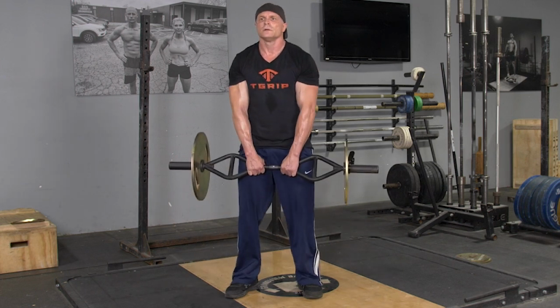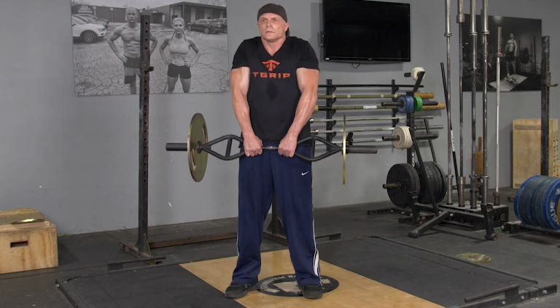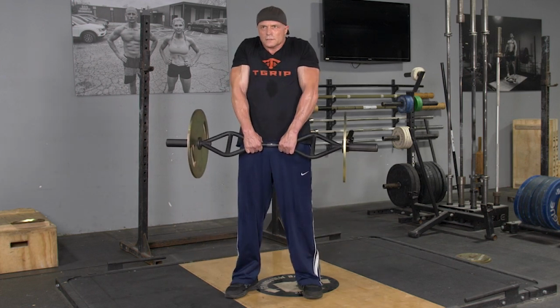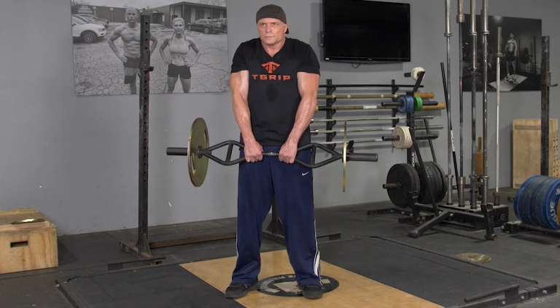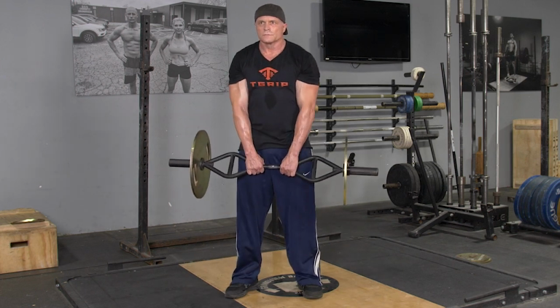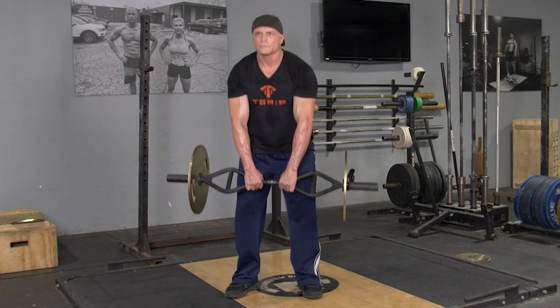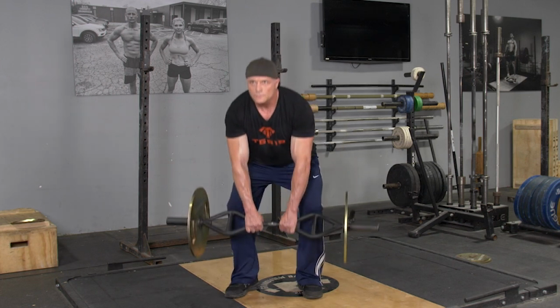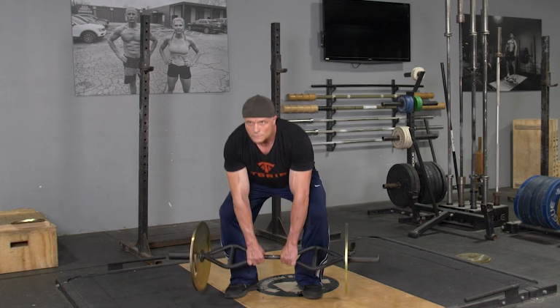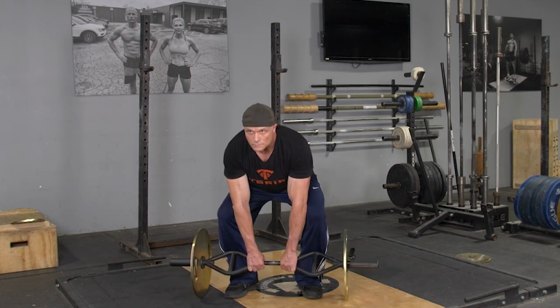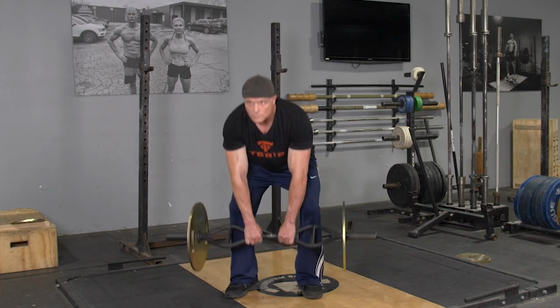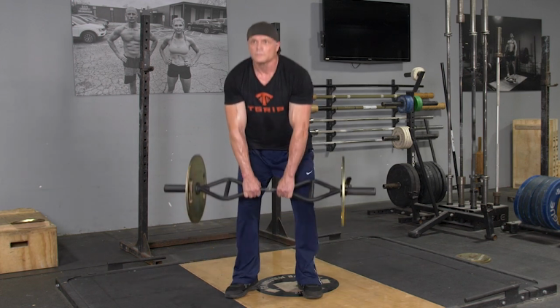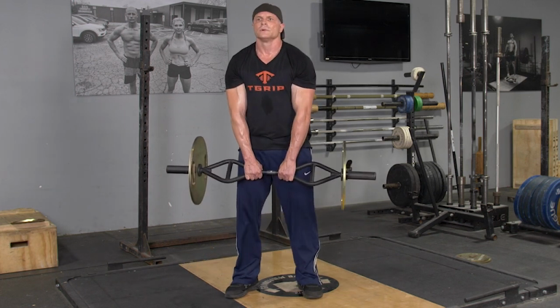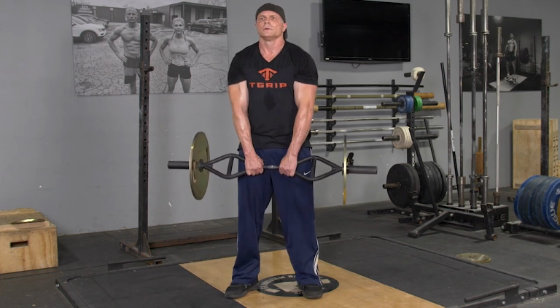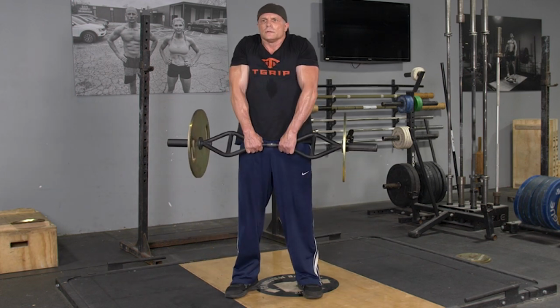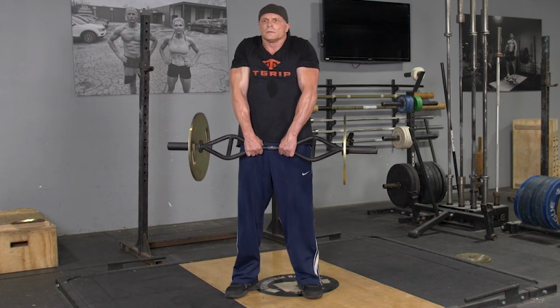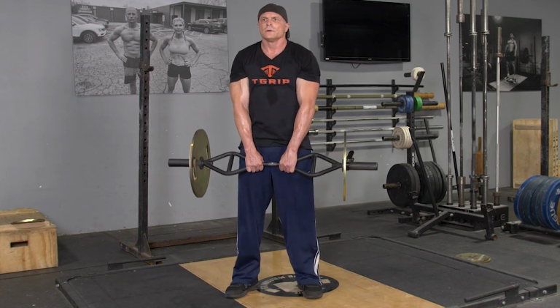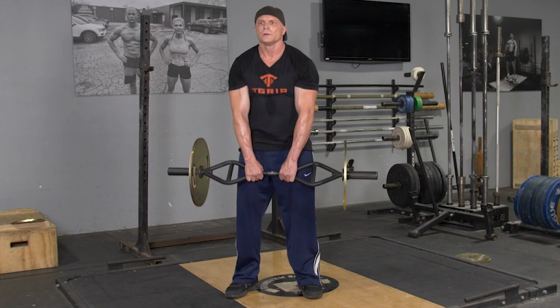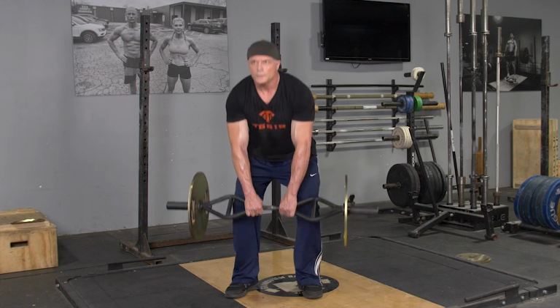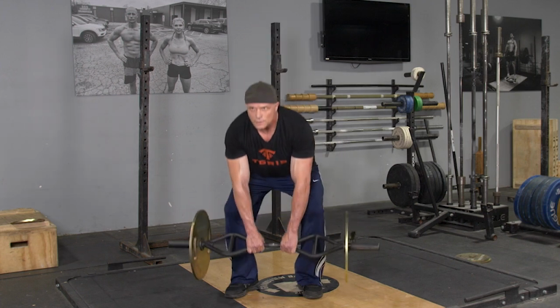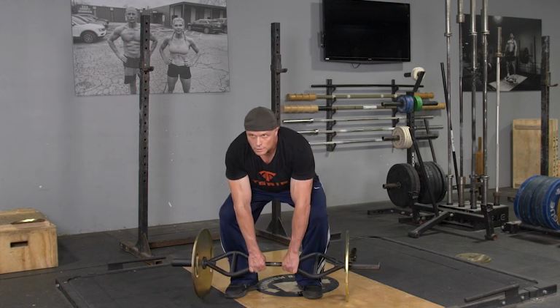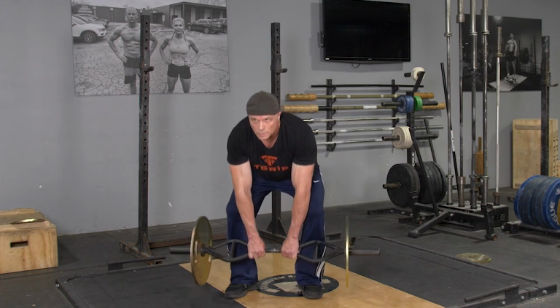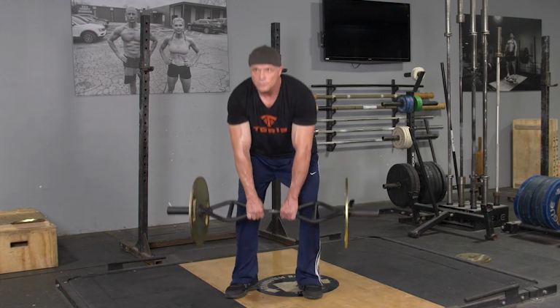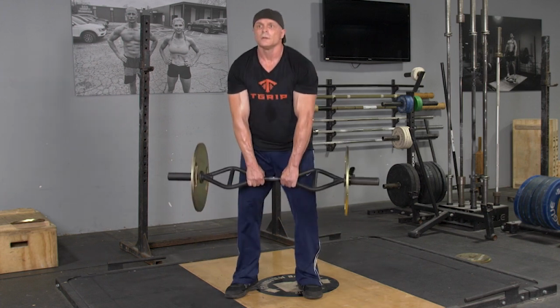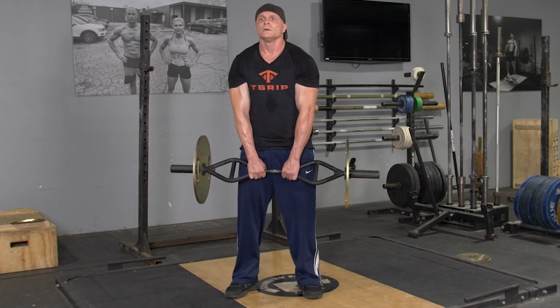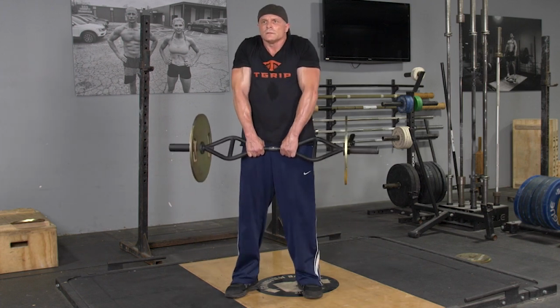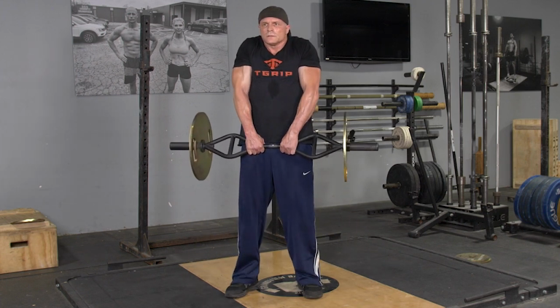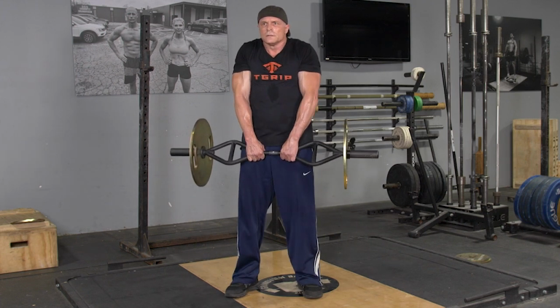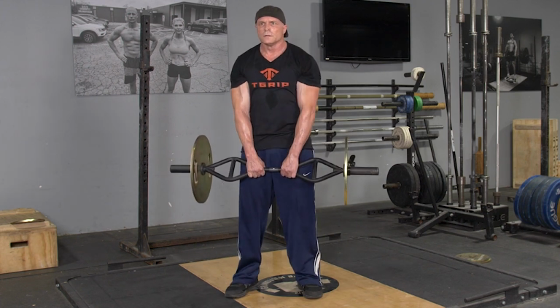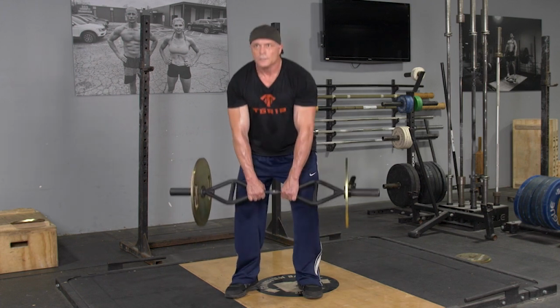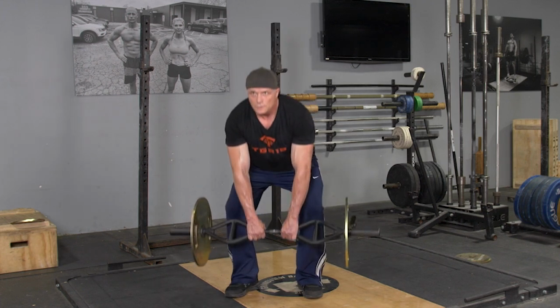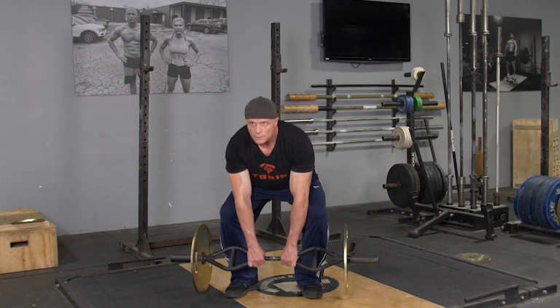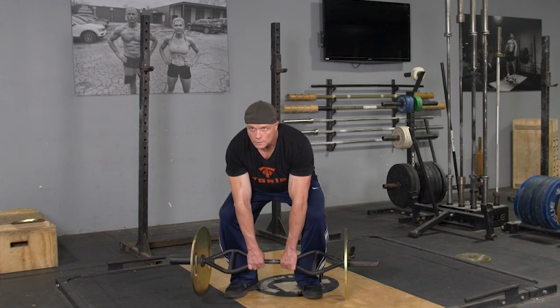Return to the upright position. Shrug your shoulders up as high as you can. Extend down. Repeat the movement for the desired number of repetitions.